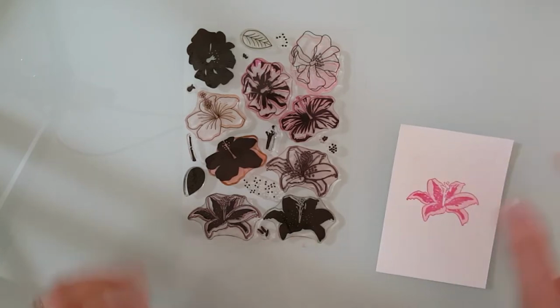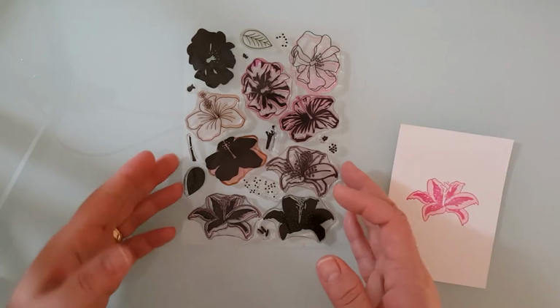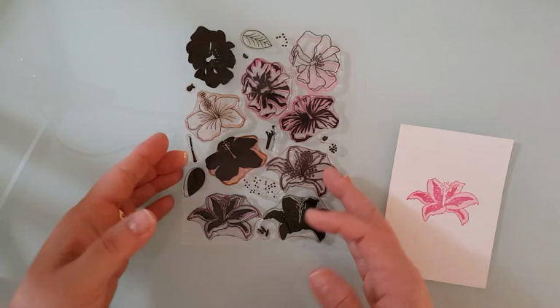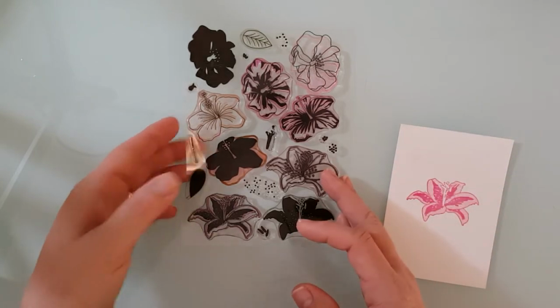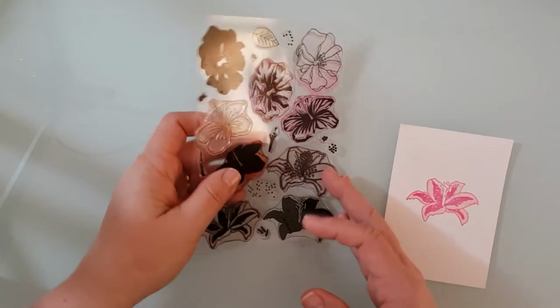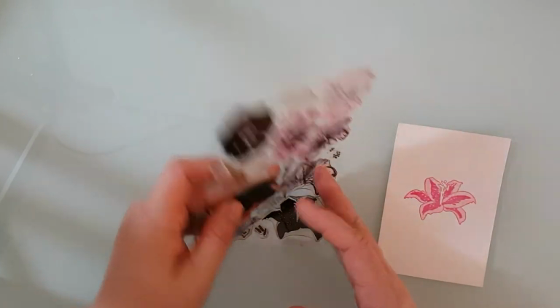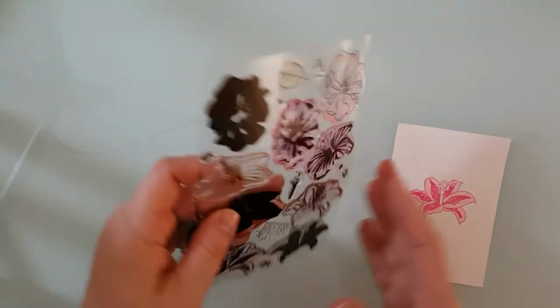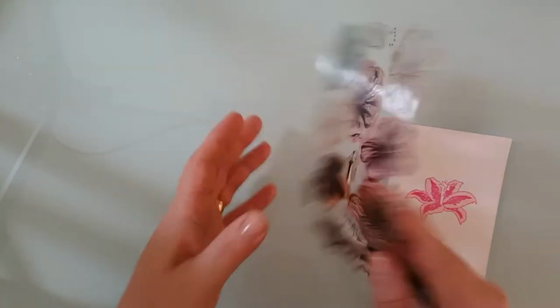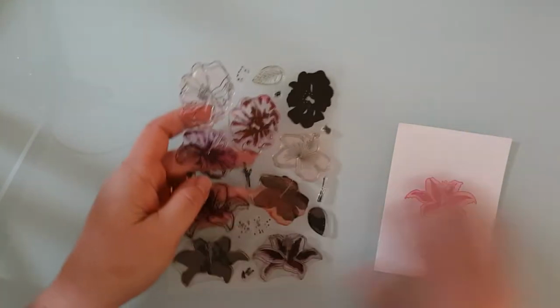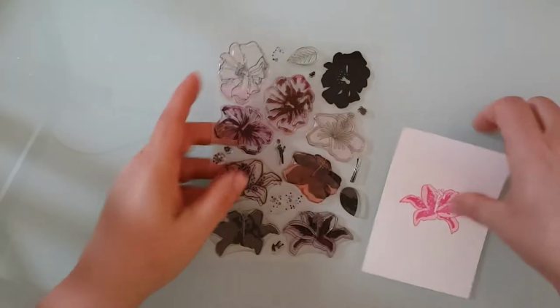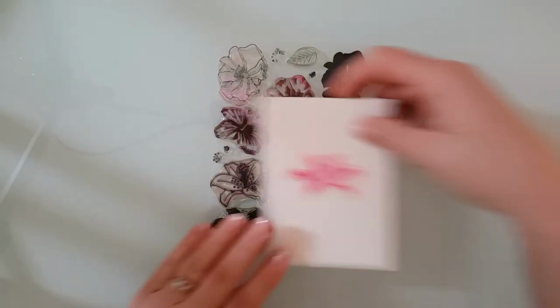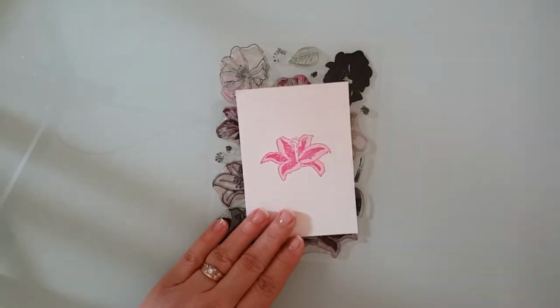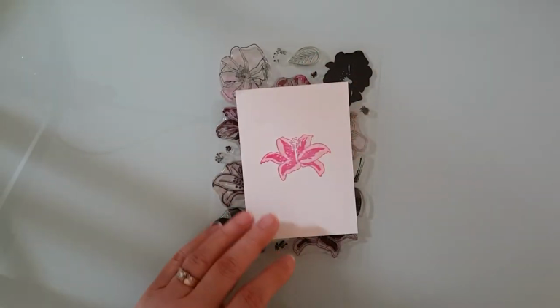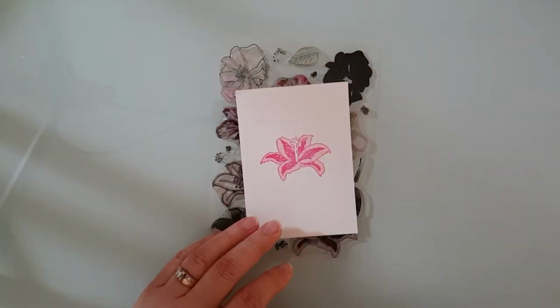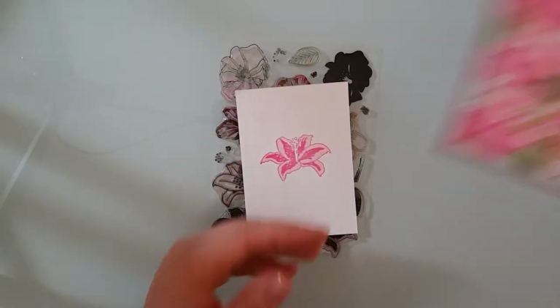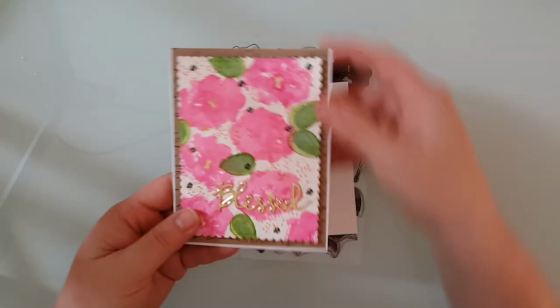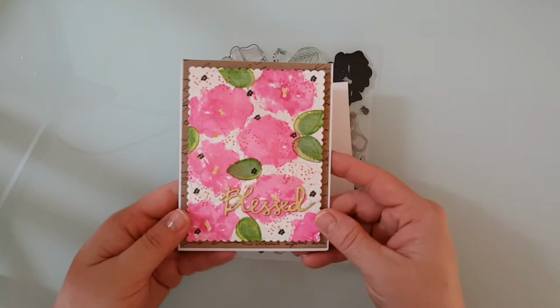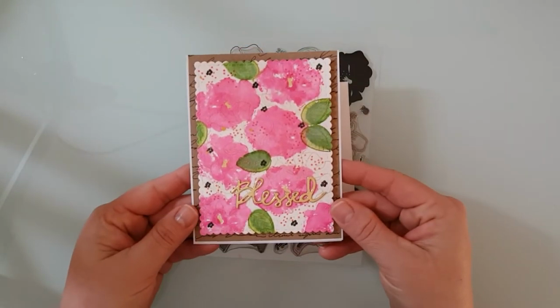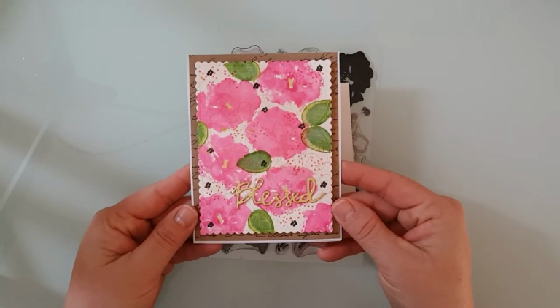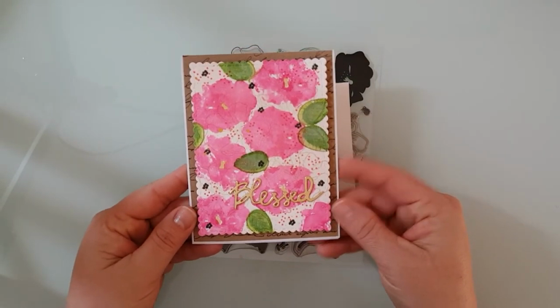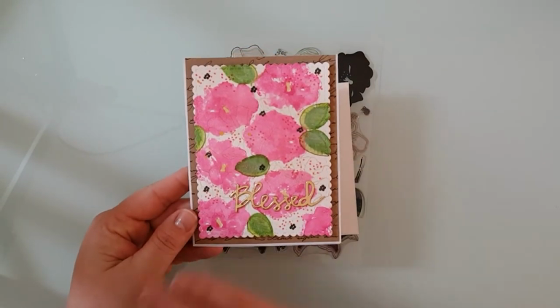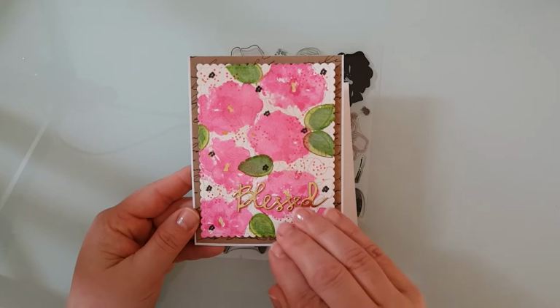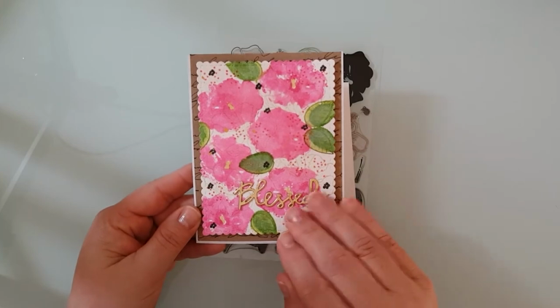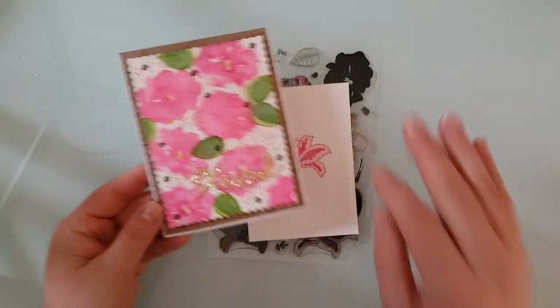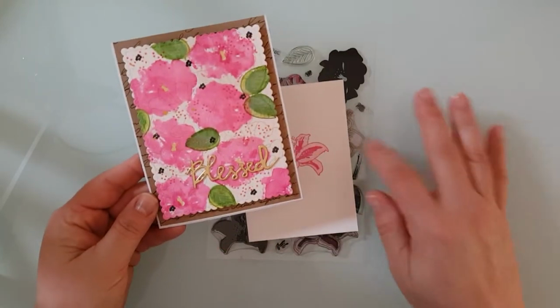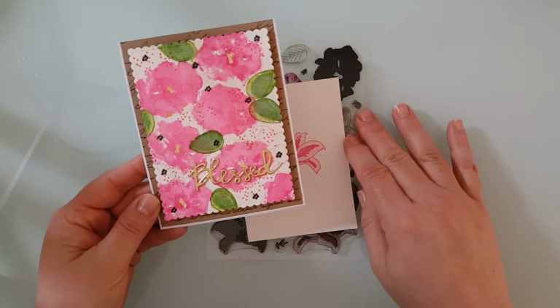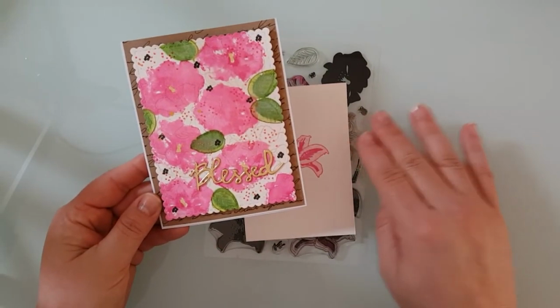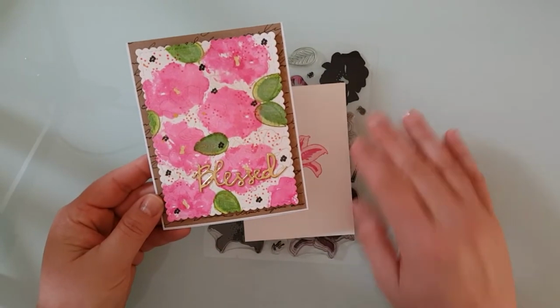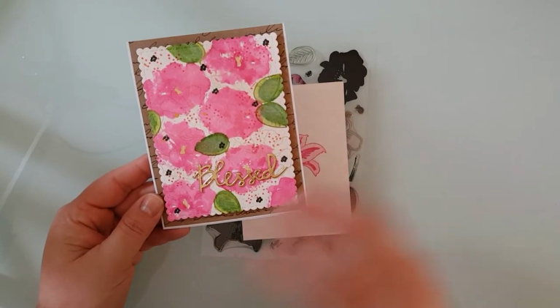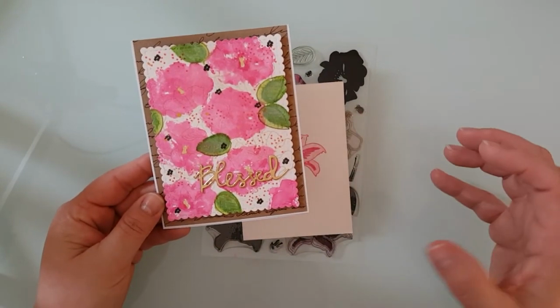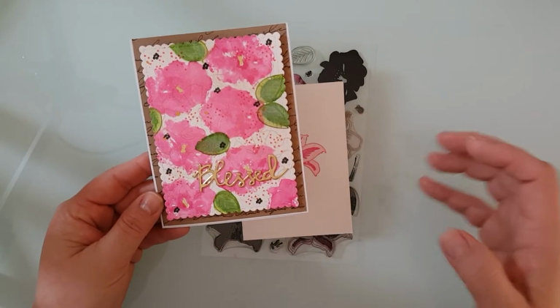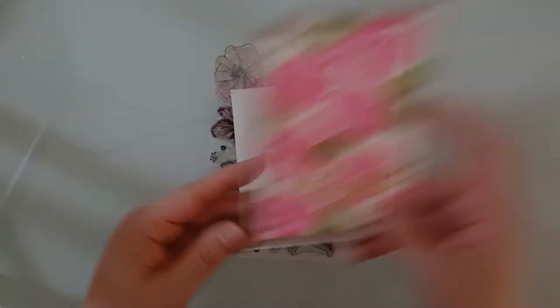They each come with three stamps so that you'll have three layers when you're stamping. Here's the original card that I did with this technique and you'll see that I just randomly laid the leaves wherever and just stamped them straight on top of the flowers.